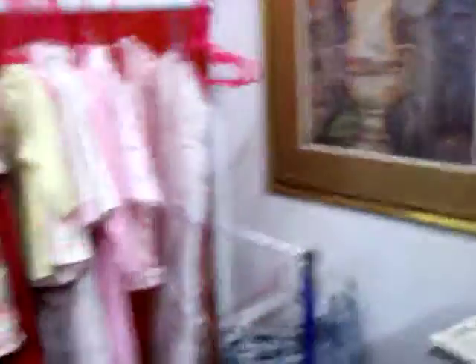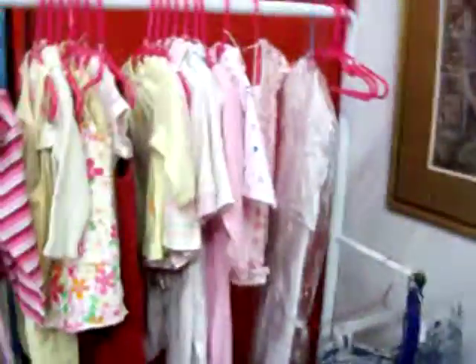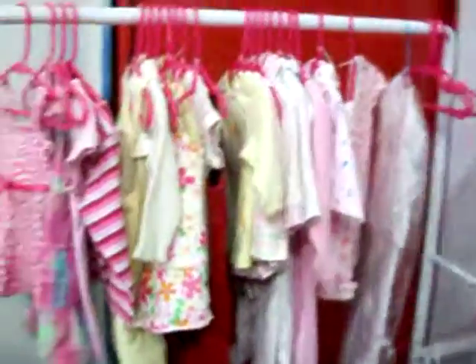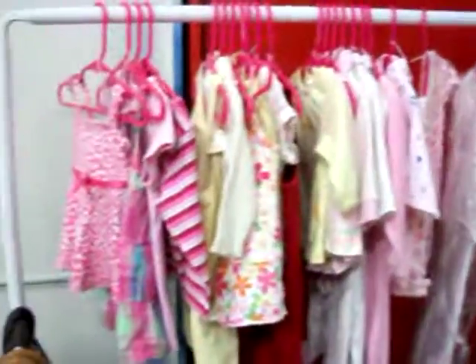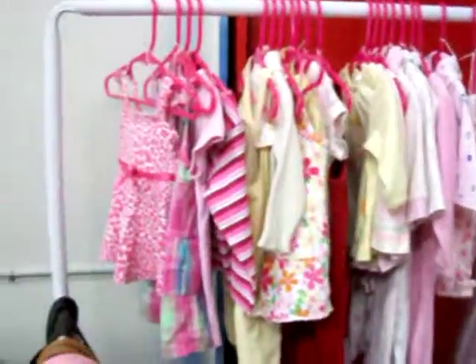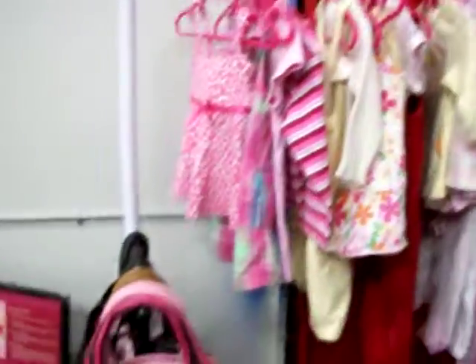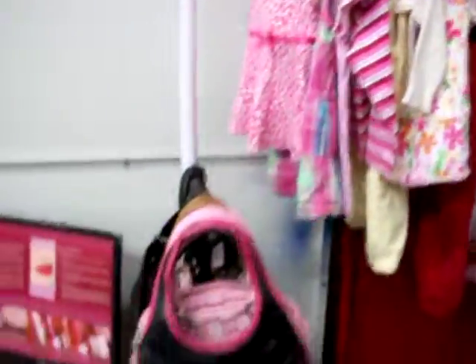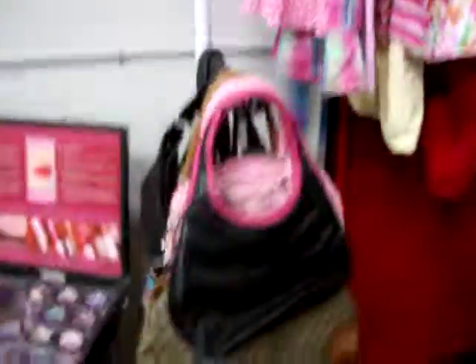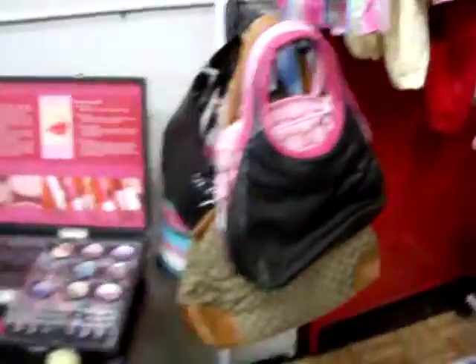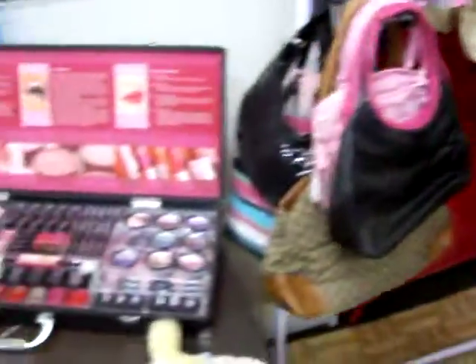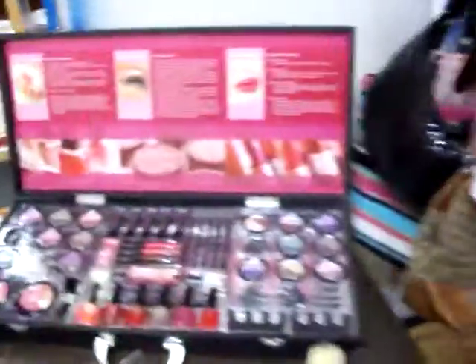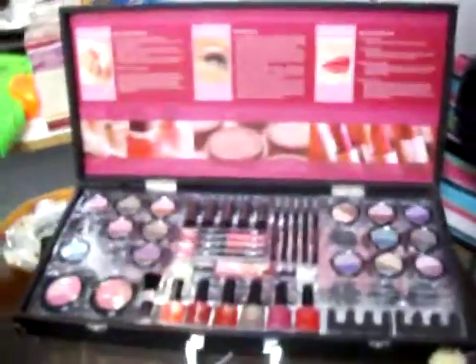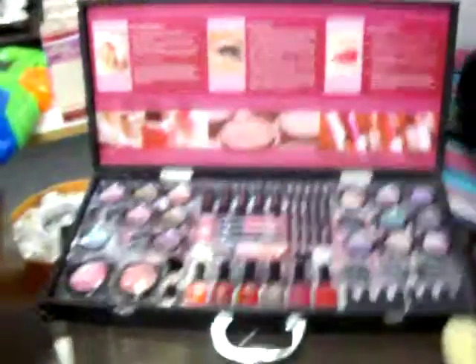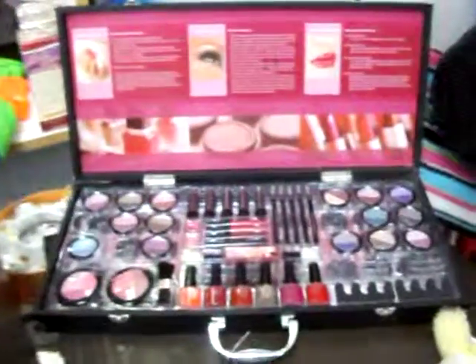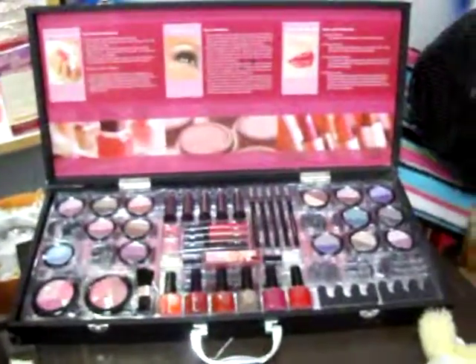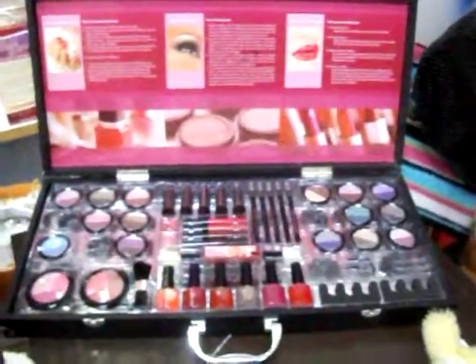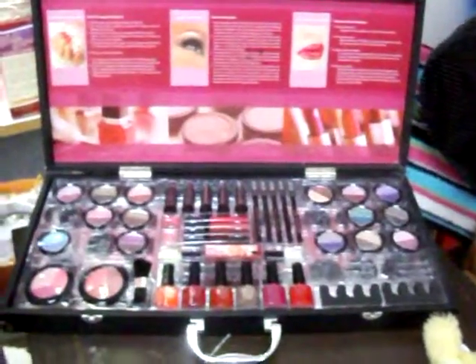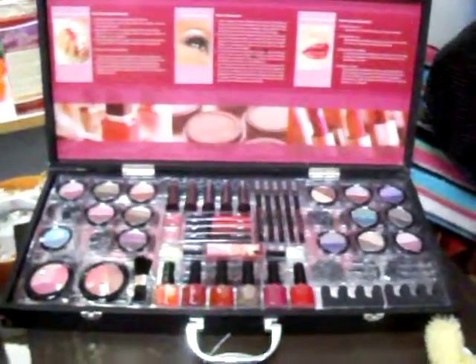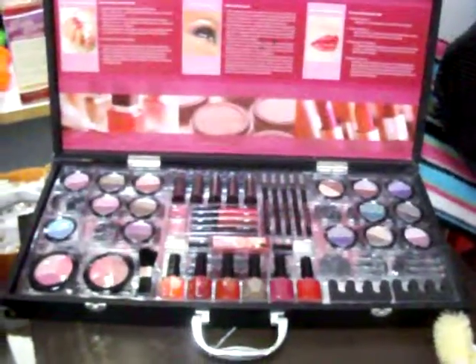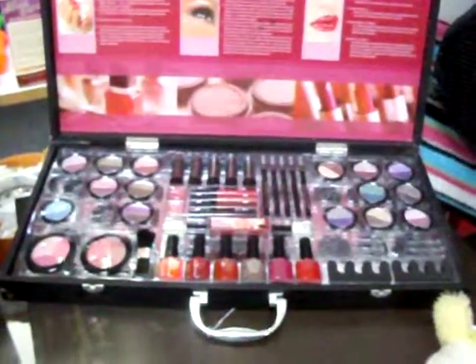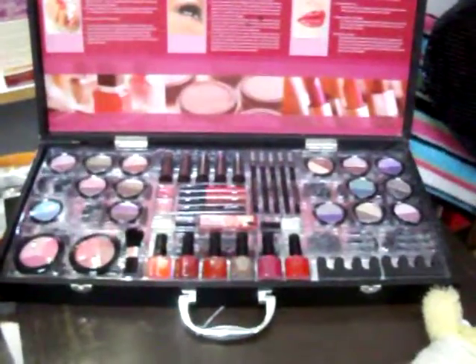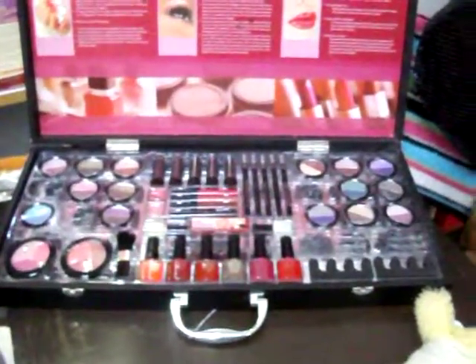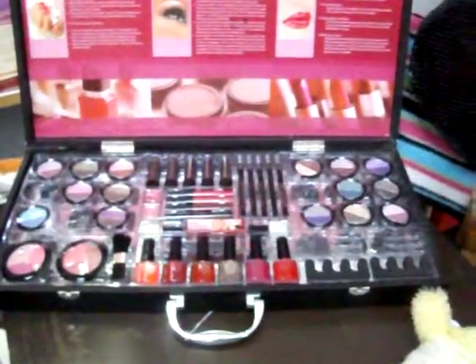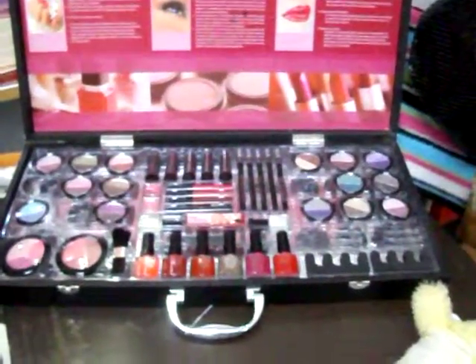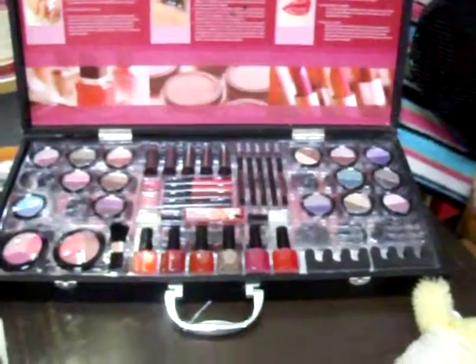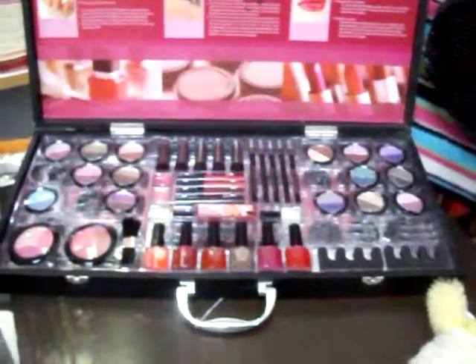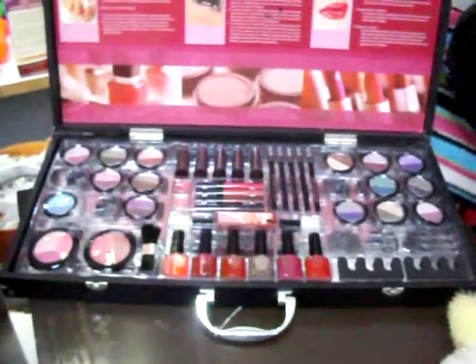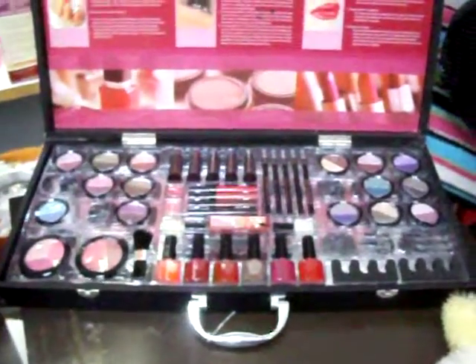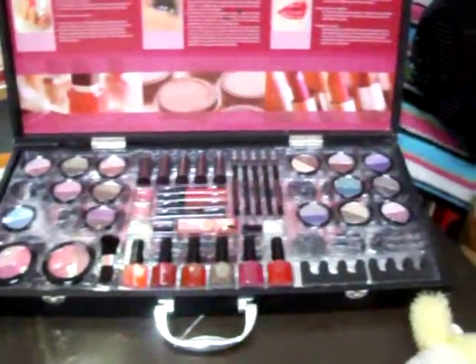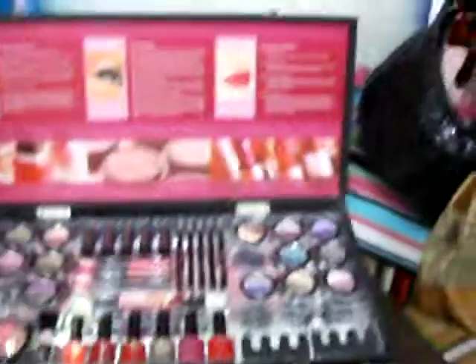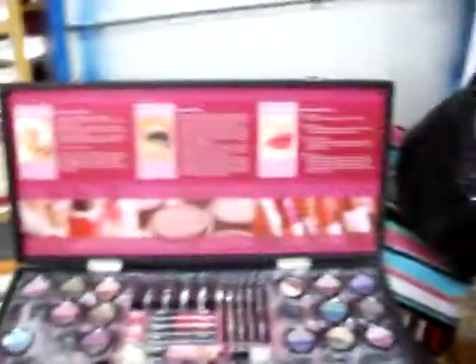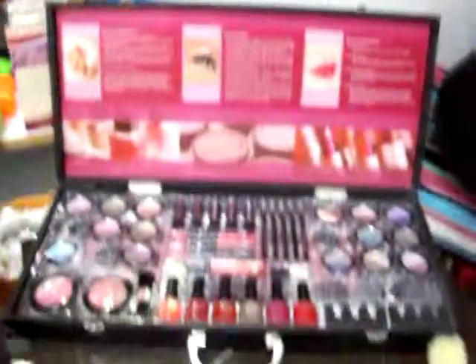Got some really nice baby clothes, purses. There's a makeup kit — there's about 45 pieces there, none of them have ever been used. Got $15 on the whole case.